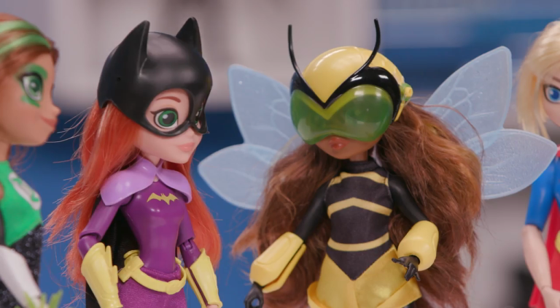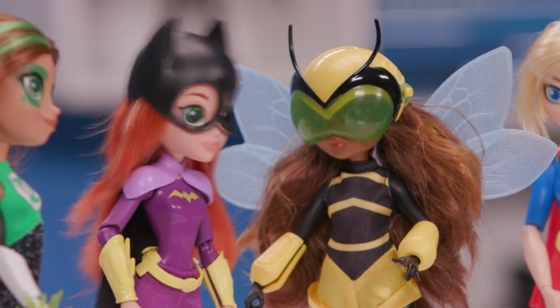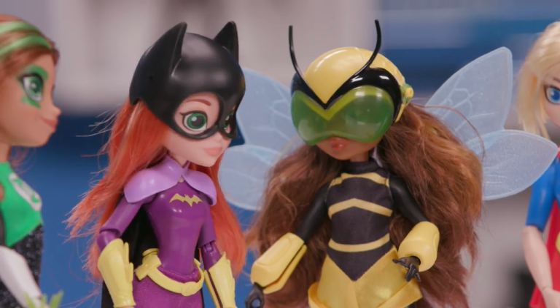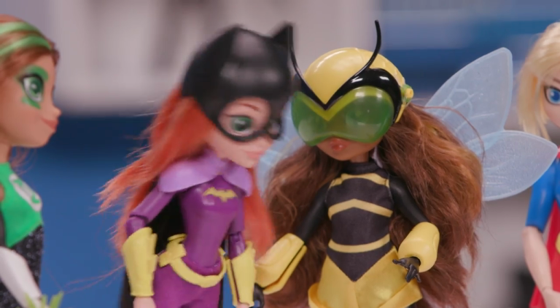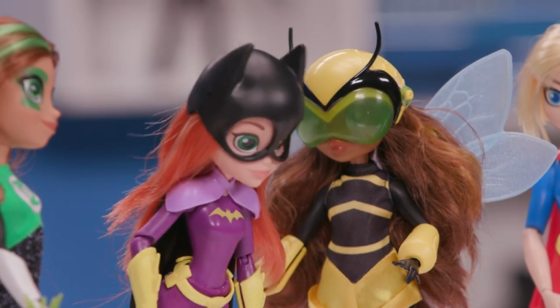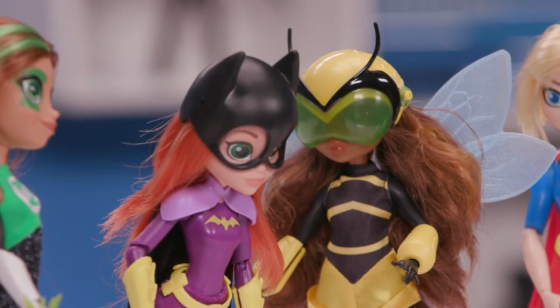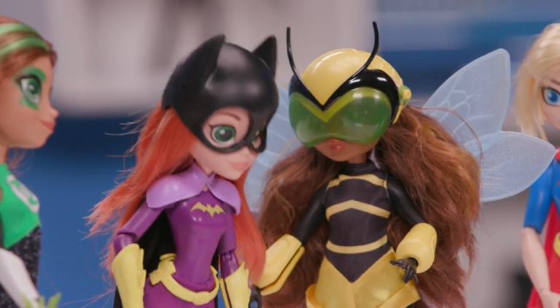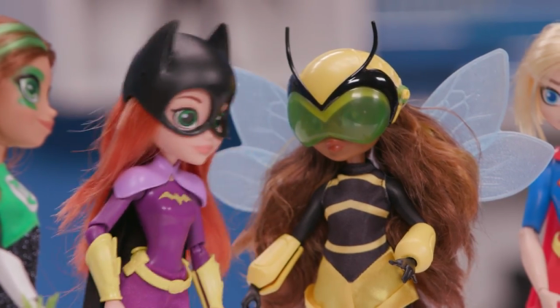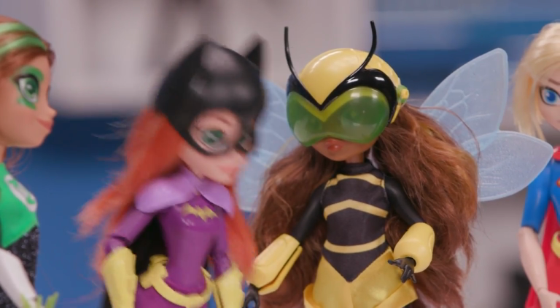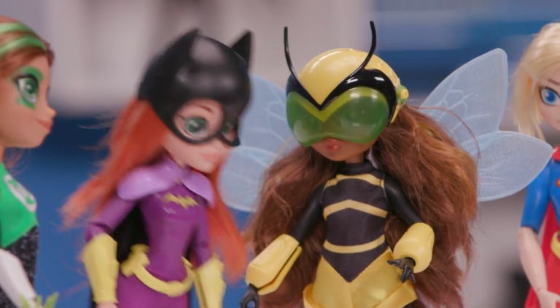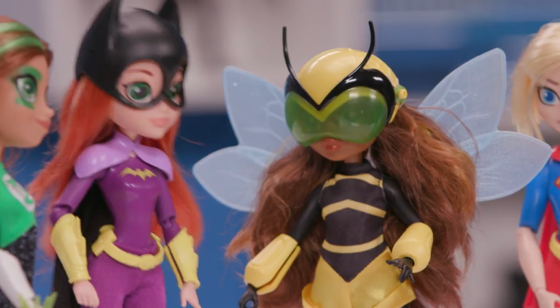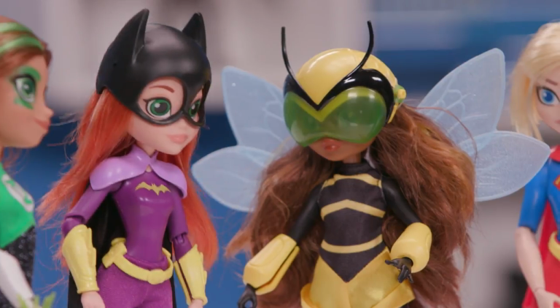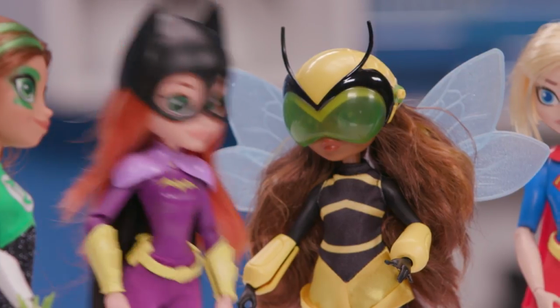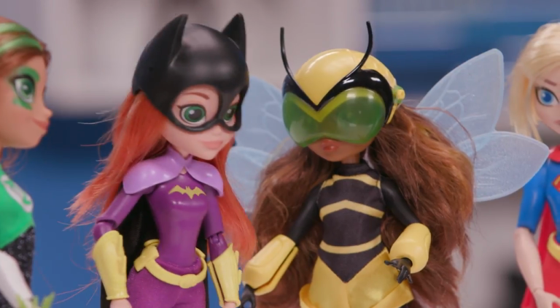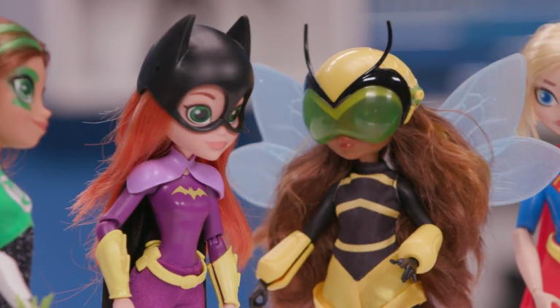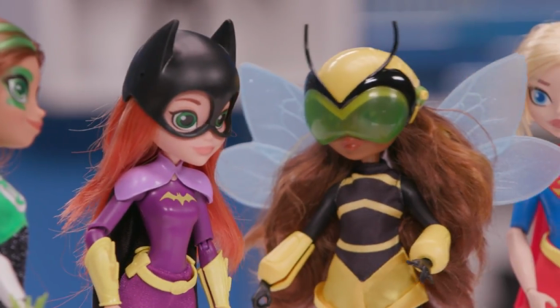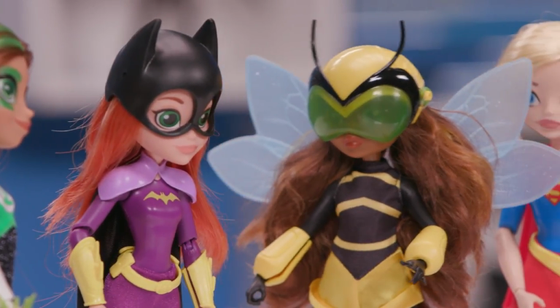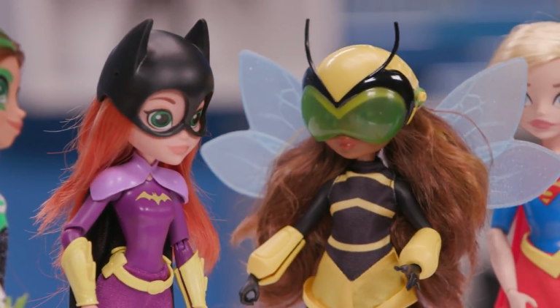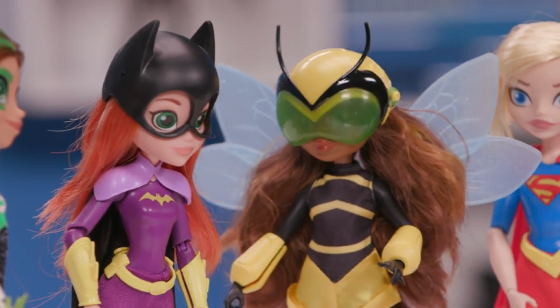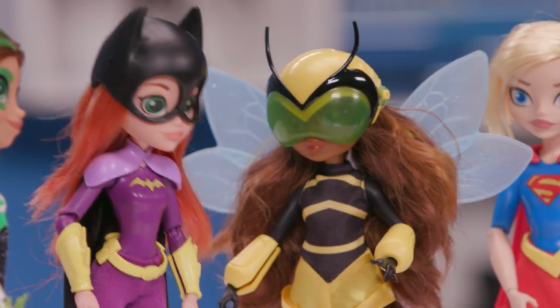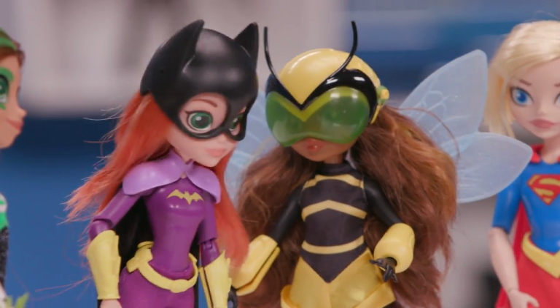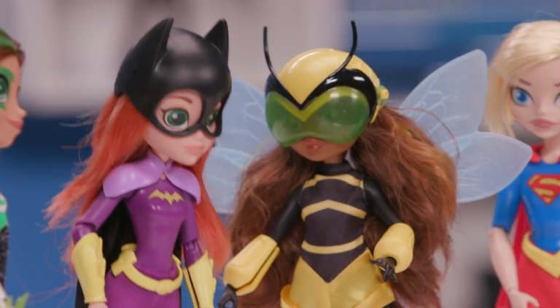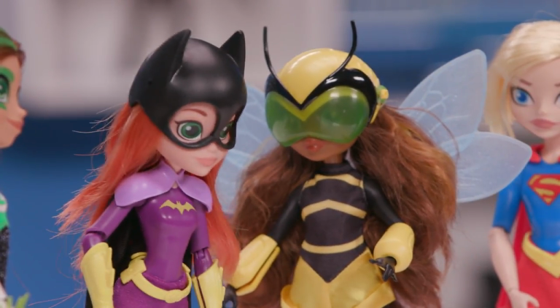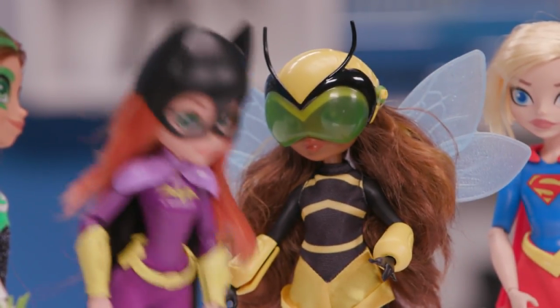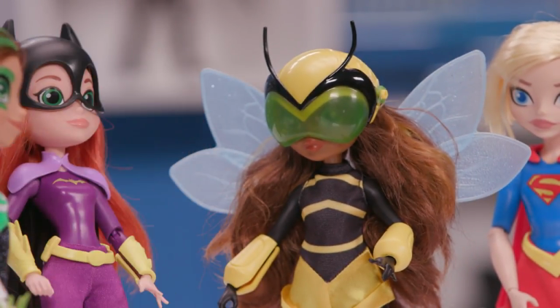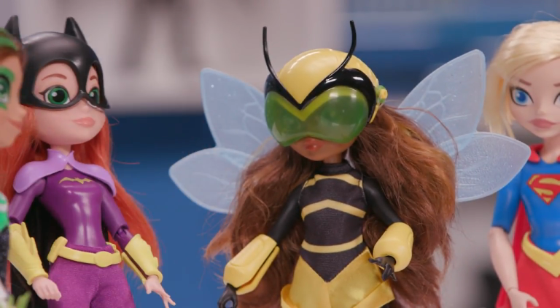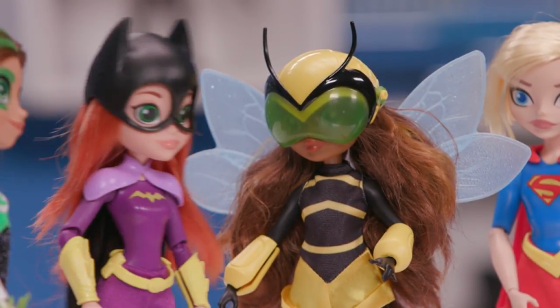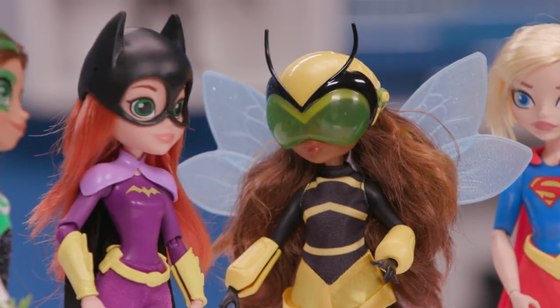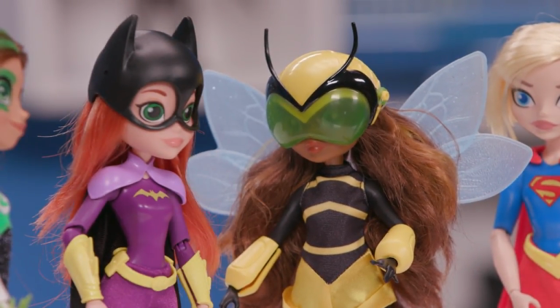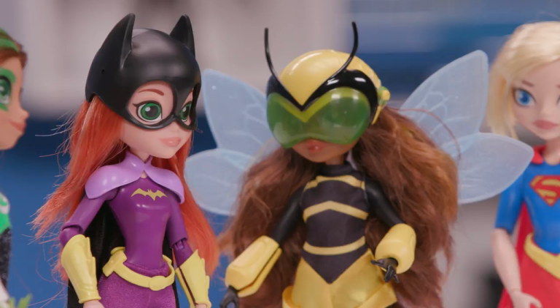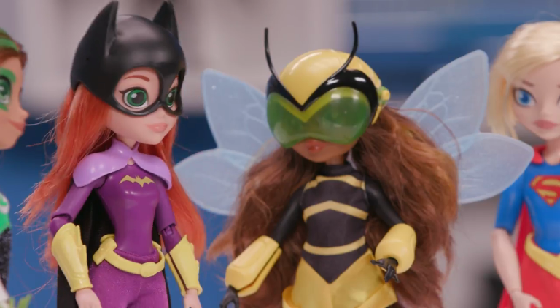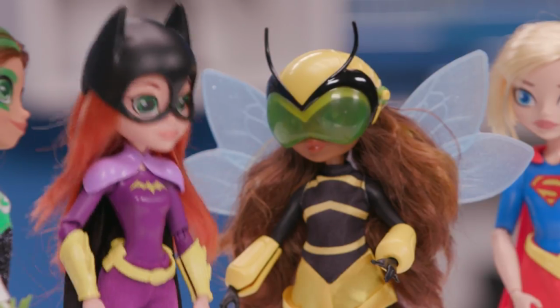You guys, I've done it. I've created the best invention ever. What is it? It makes cupcakes instantly. I can't wait to show you.